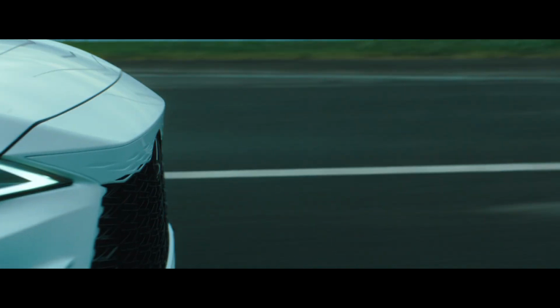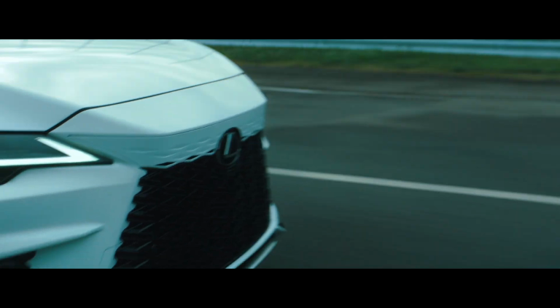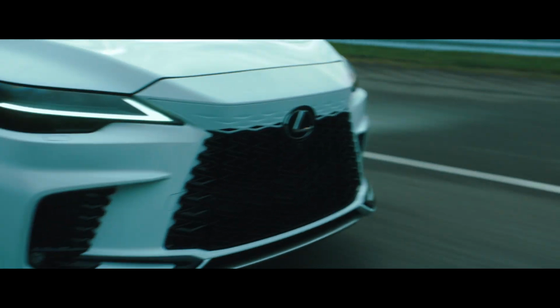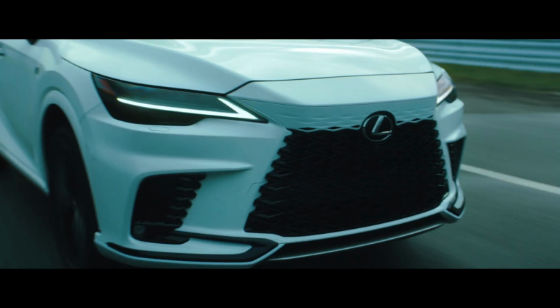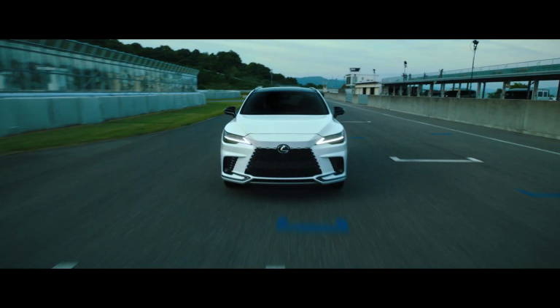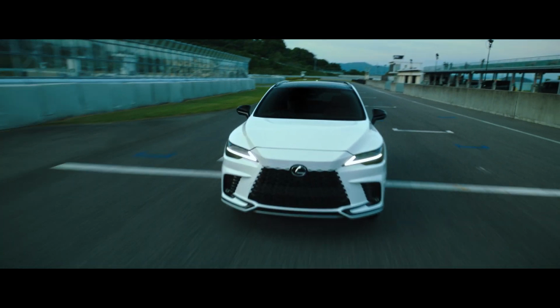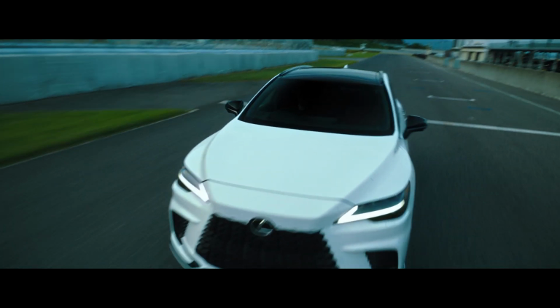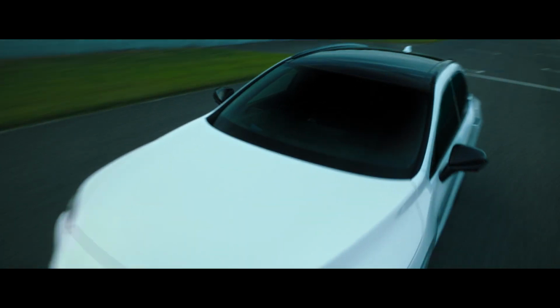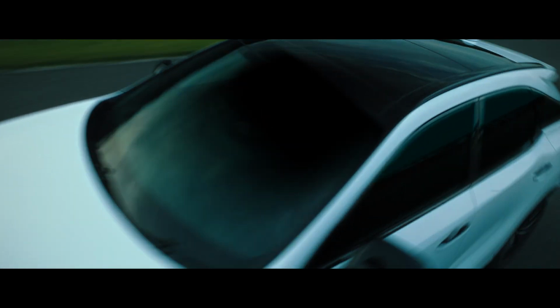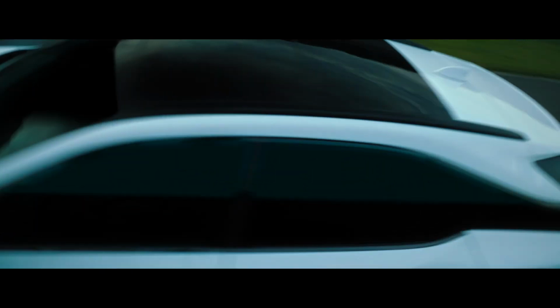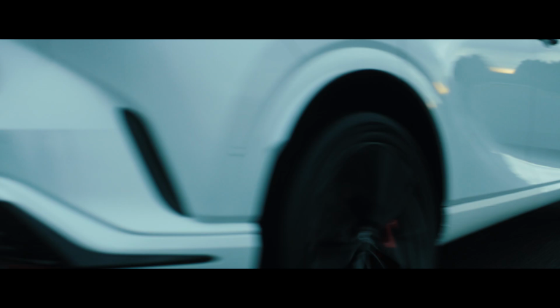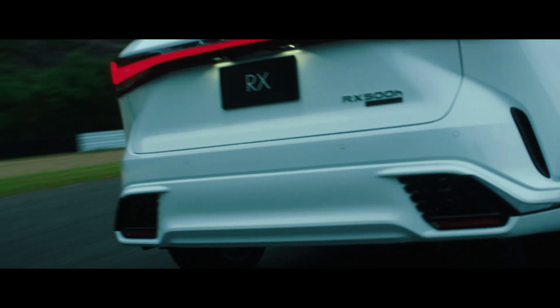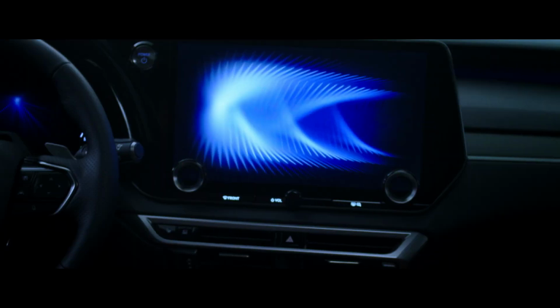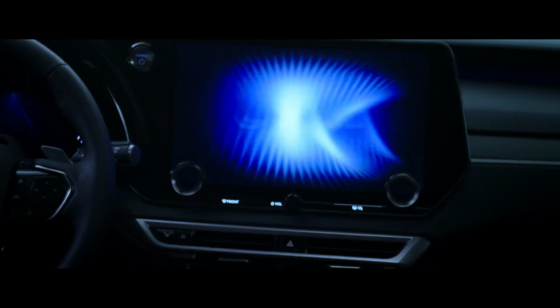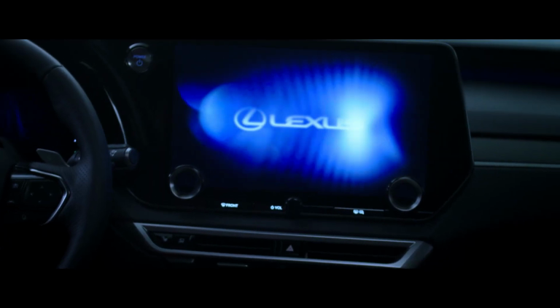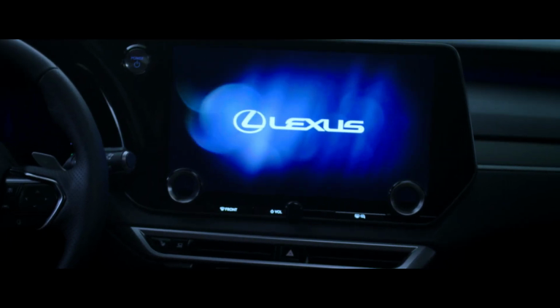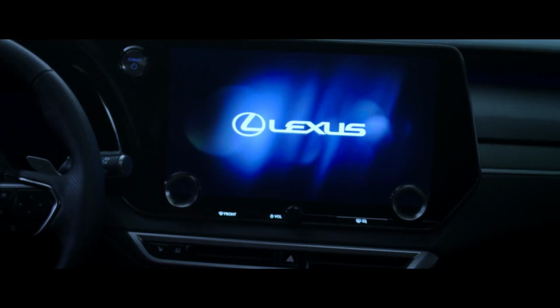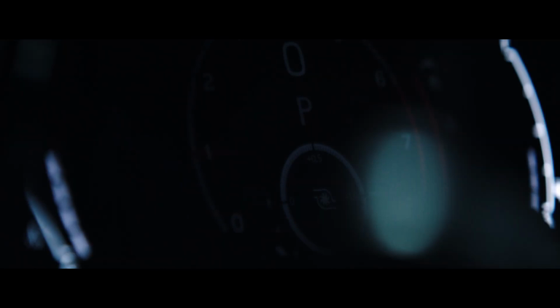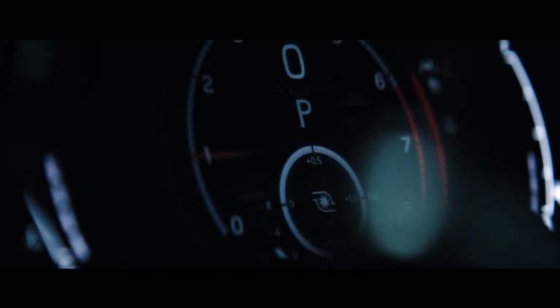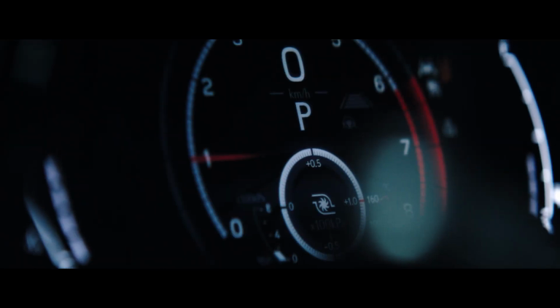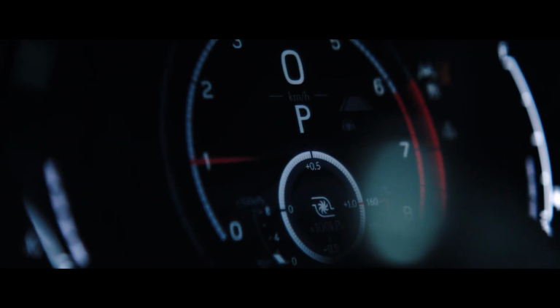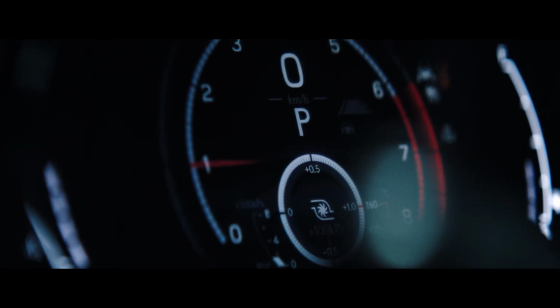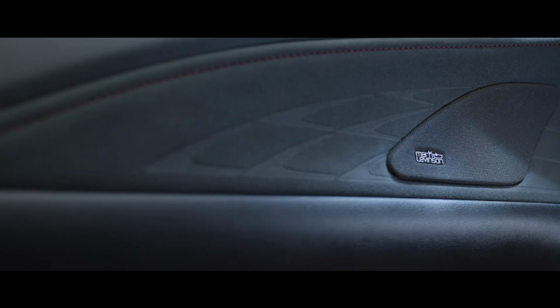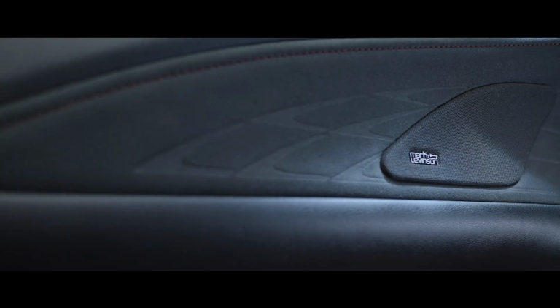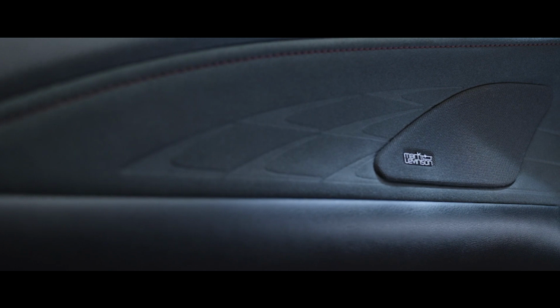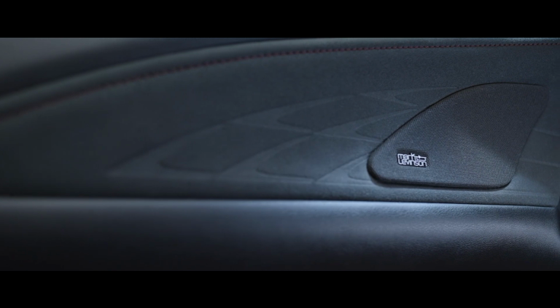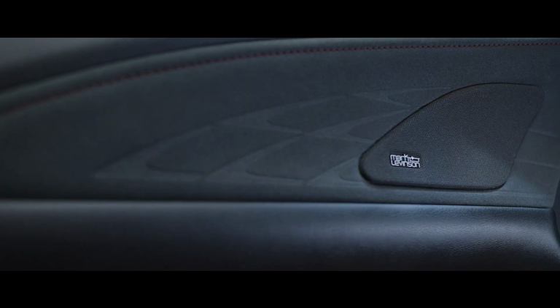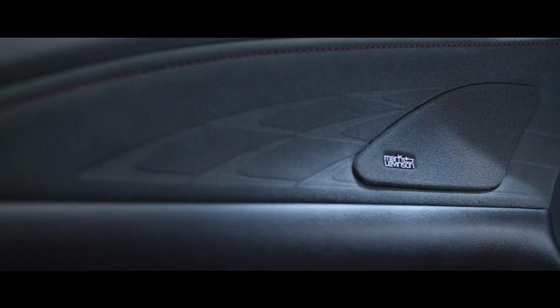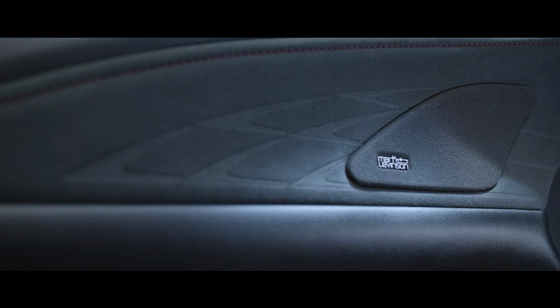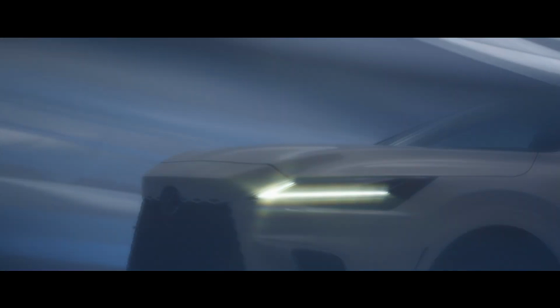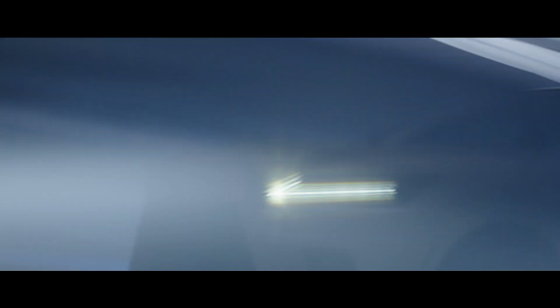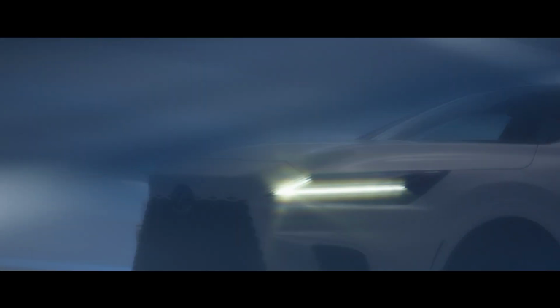The RX, with its diverse lineup of powertrains and features, emphasizes a human-centered spirit, a carbon-neutral focus, and a user experience that inspires lifelong memories.